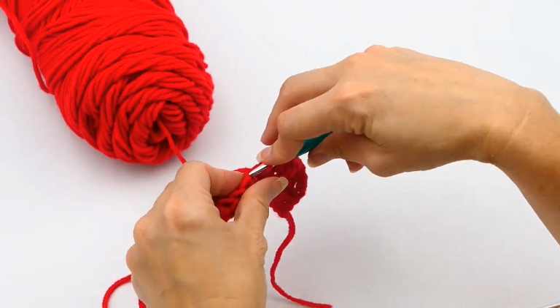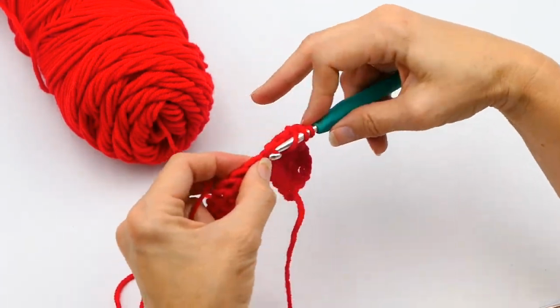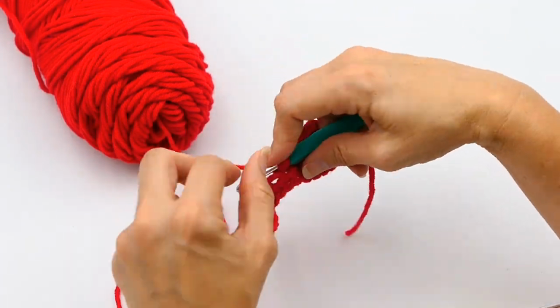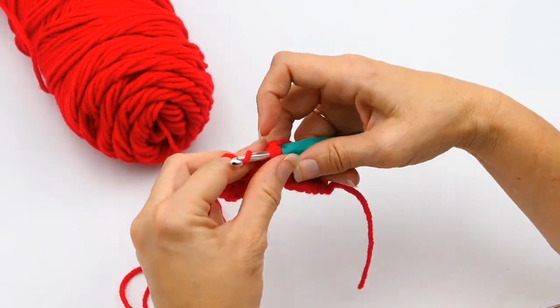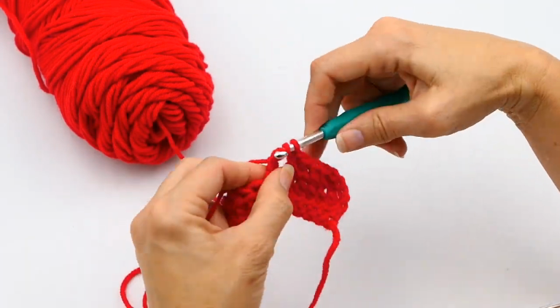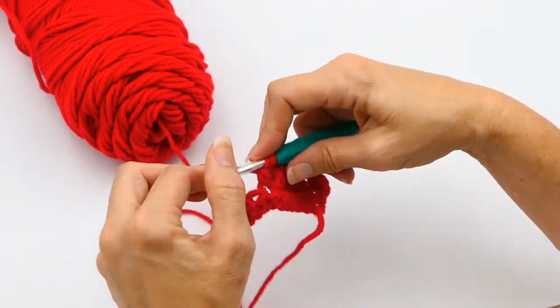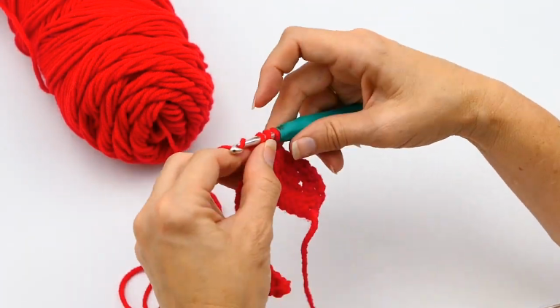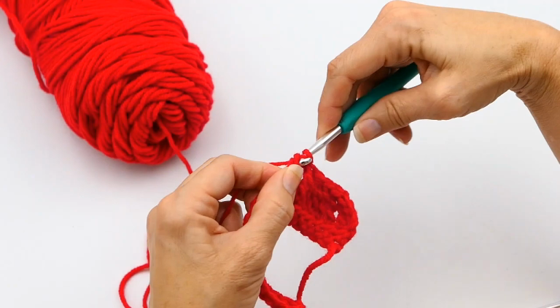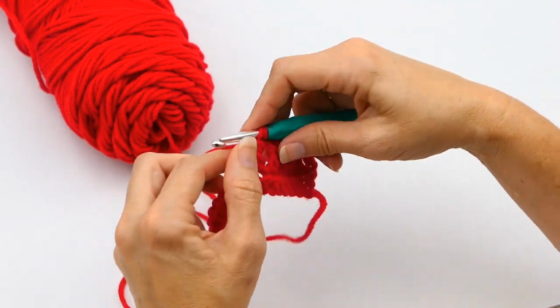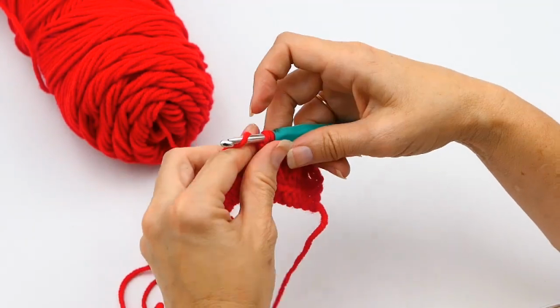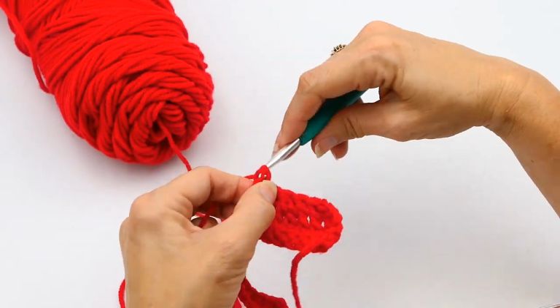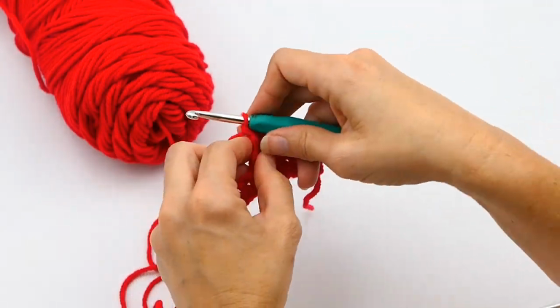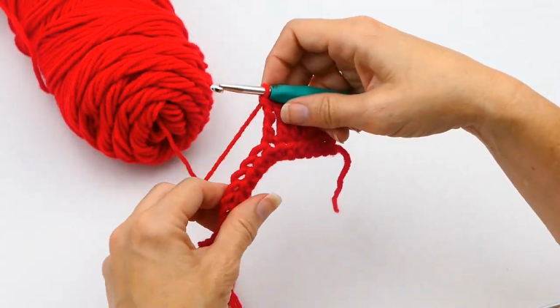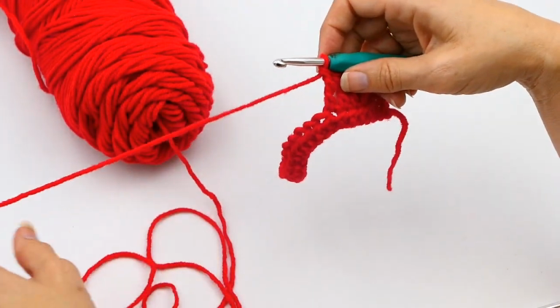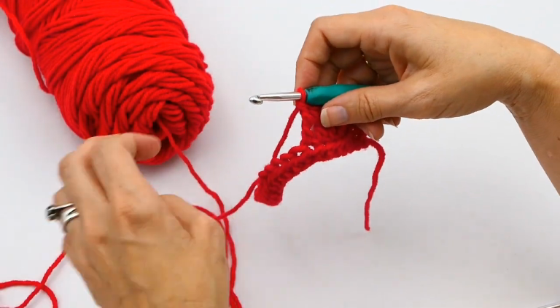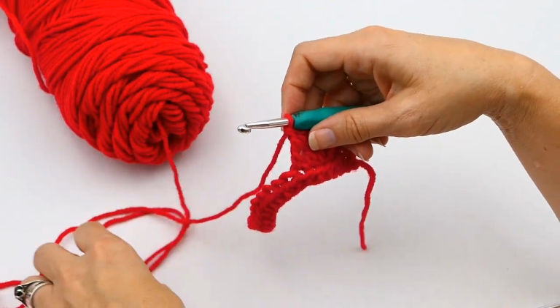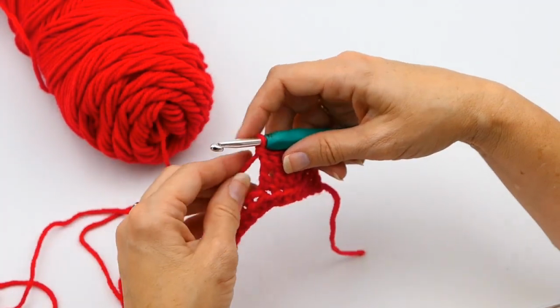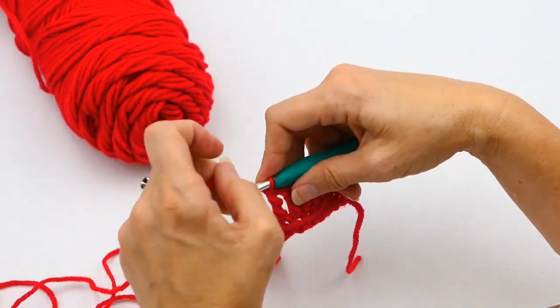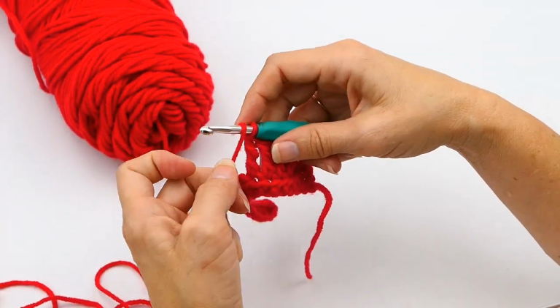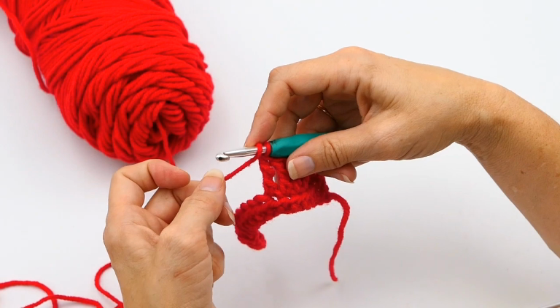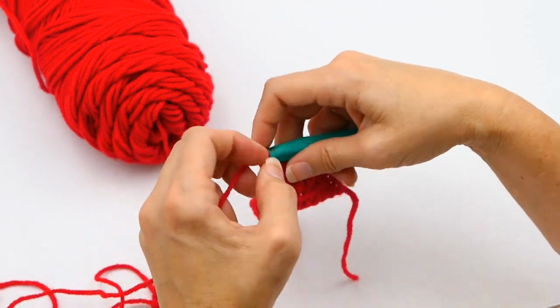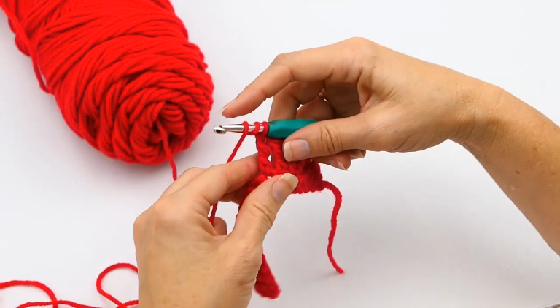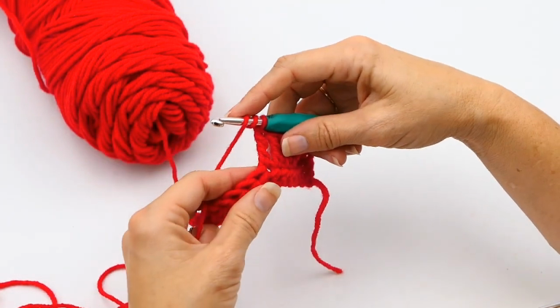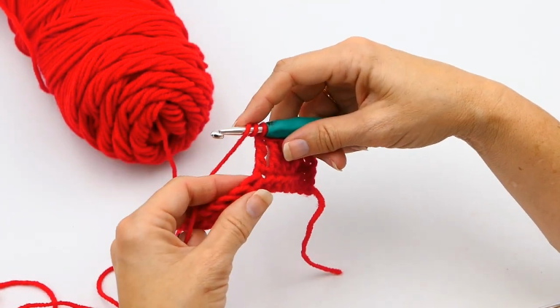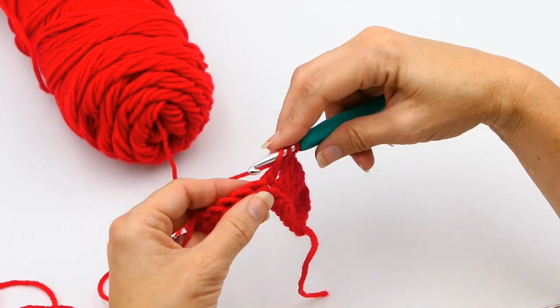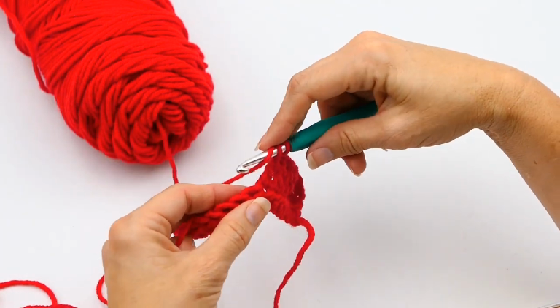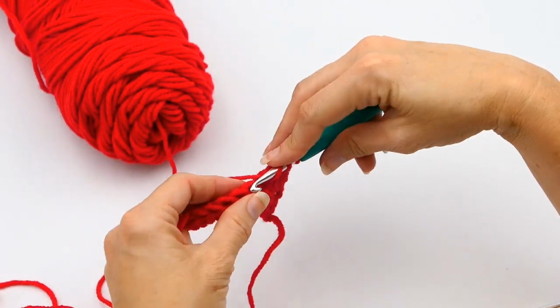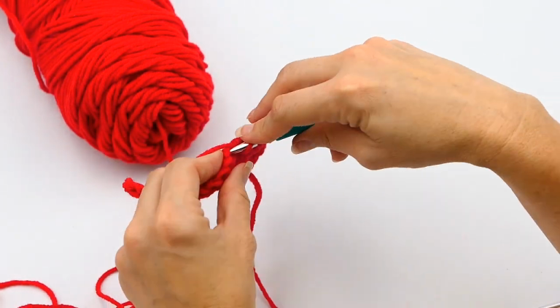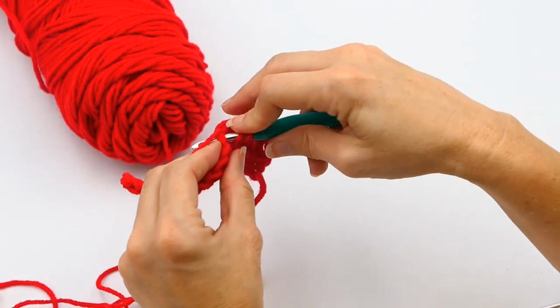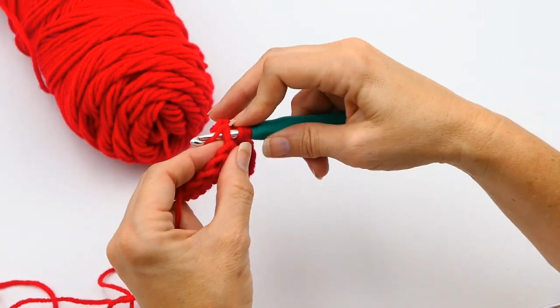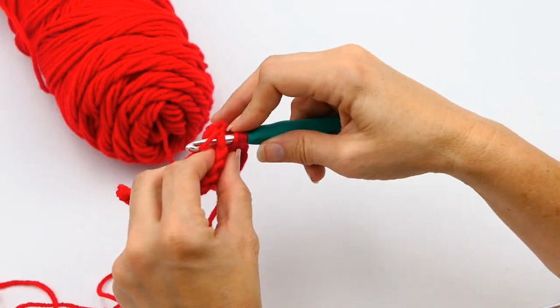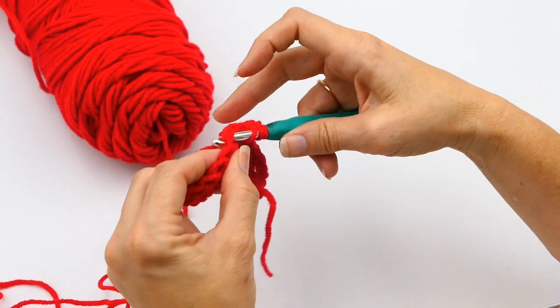That's a decrease combining two stitches, so you're decreasing two stitches into one stitch. Now next I'm going to show you how to make three into one stitch. So you yarn over twice again and then you put your hook through that stitch.